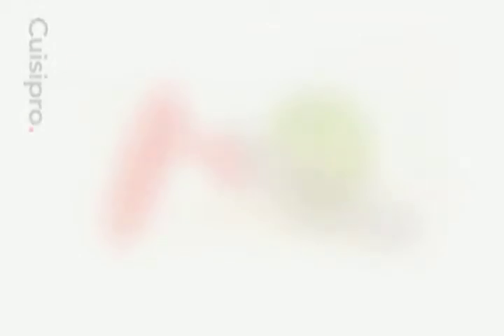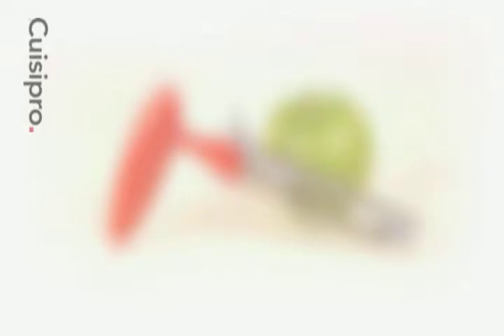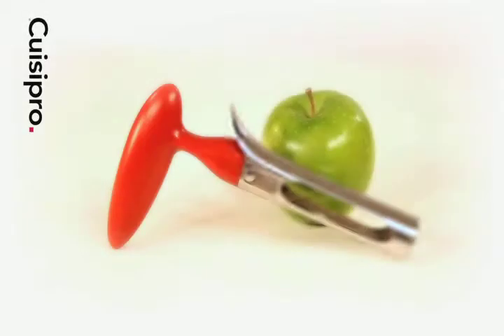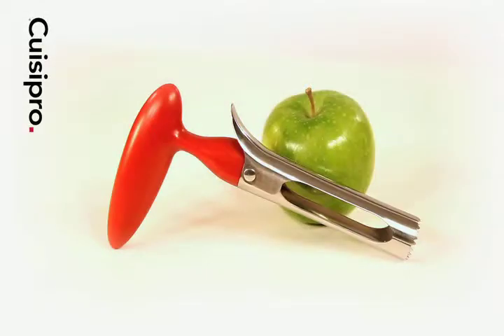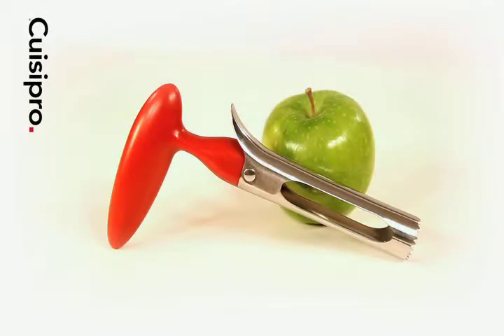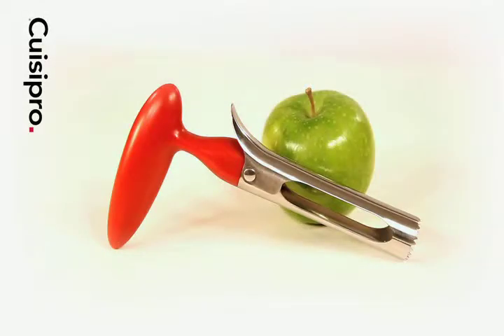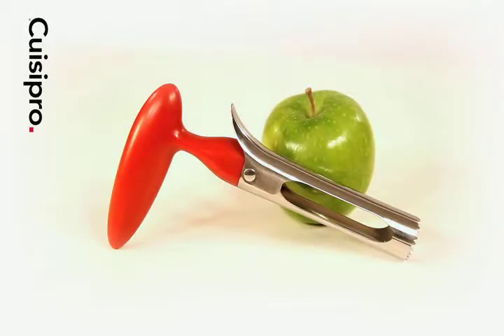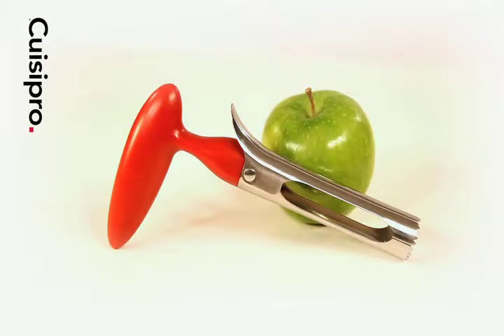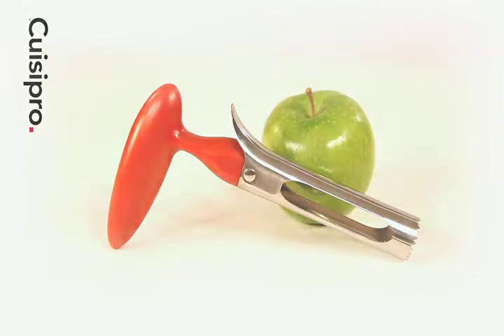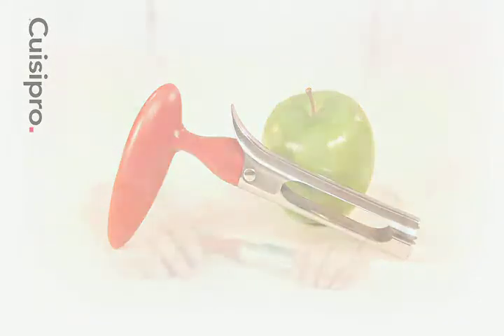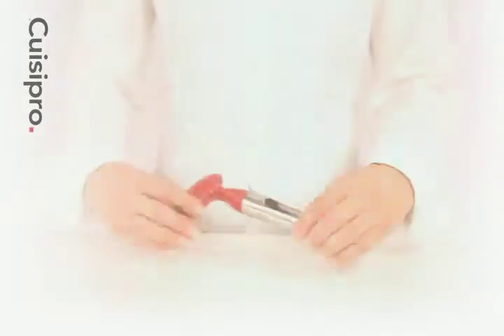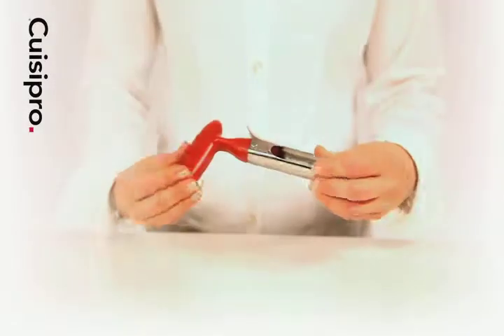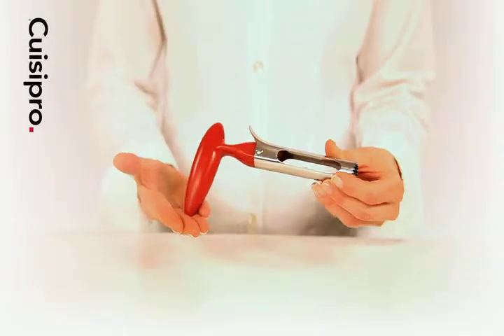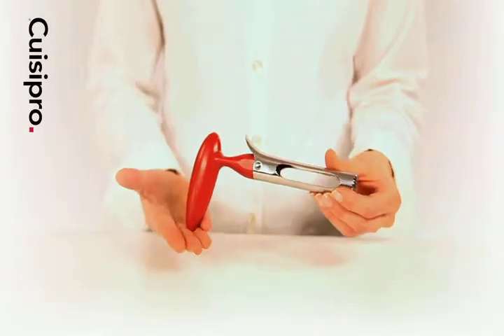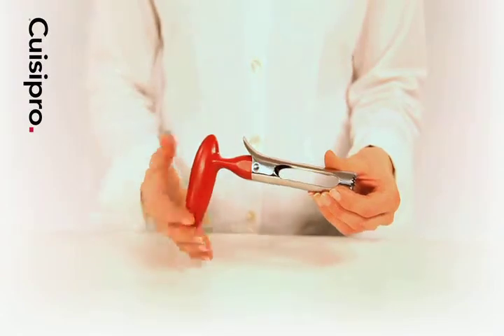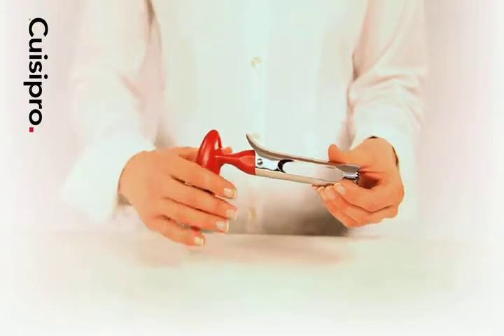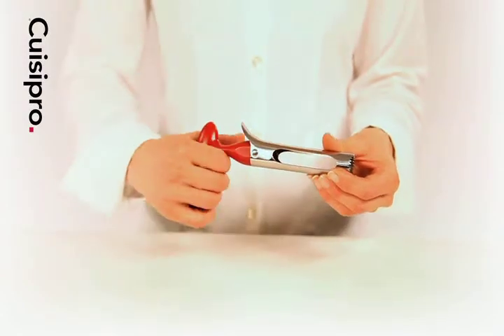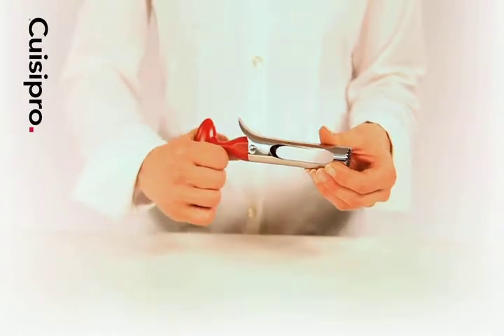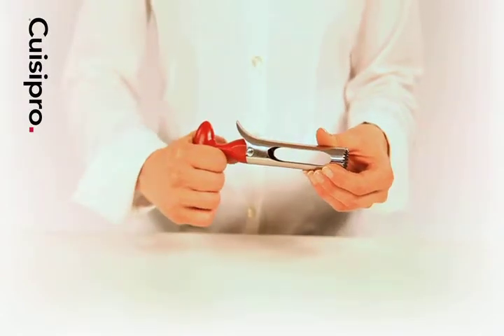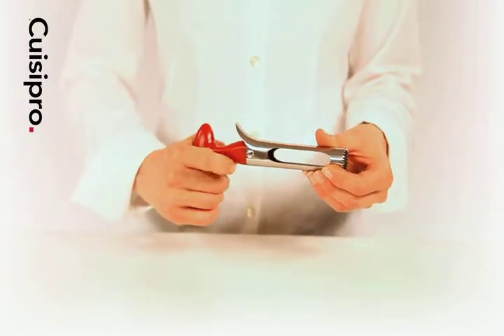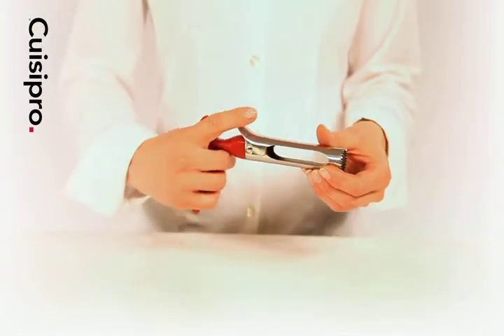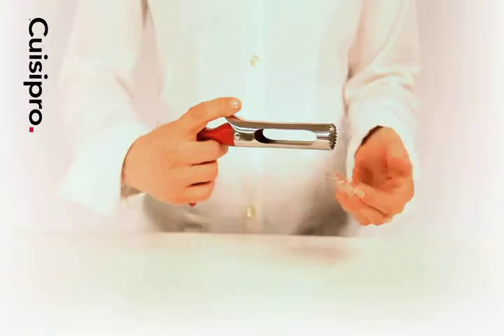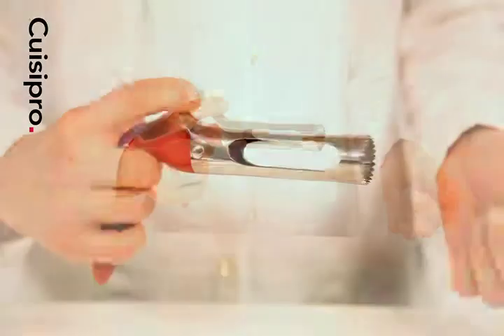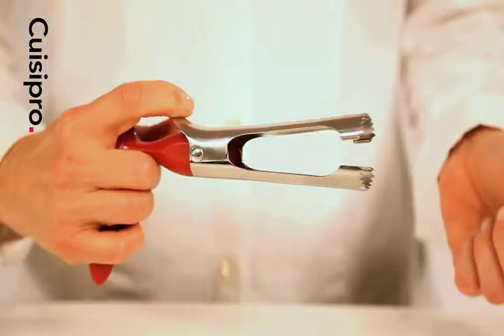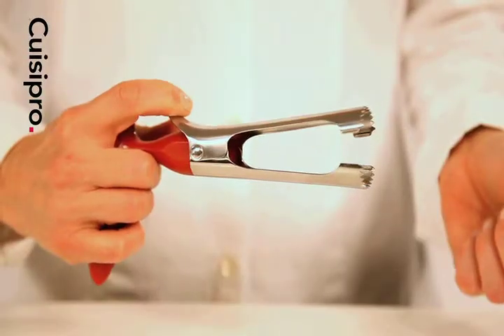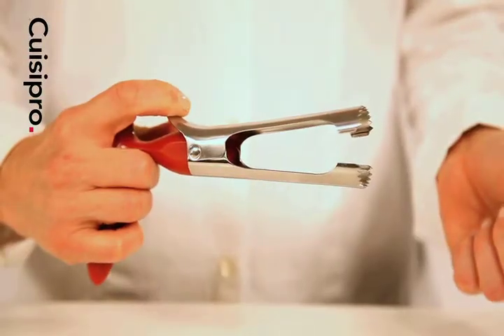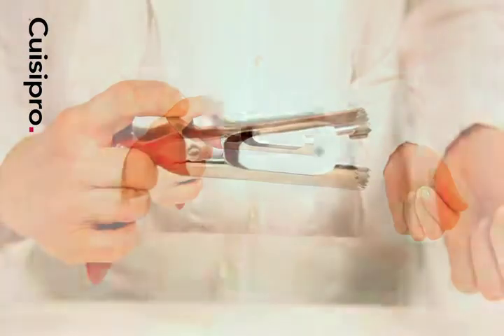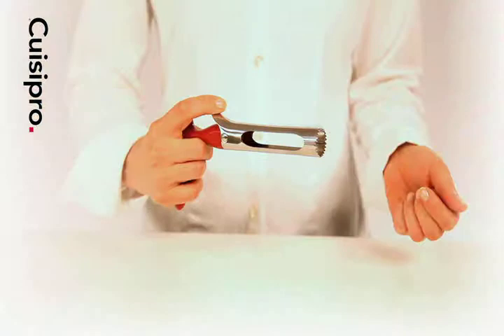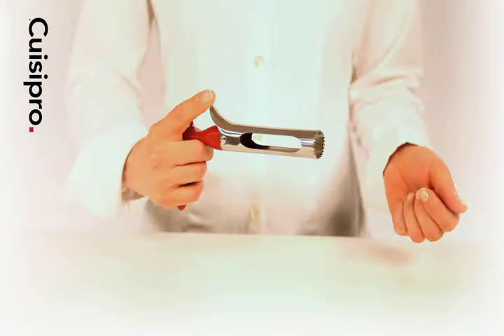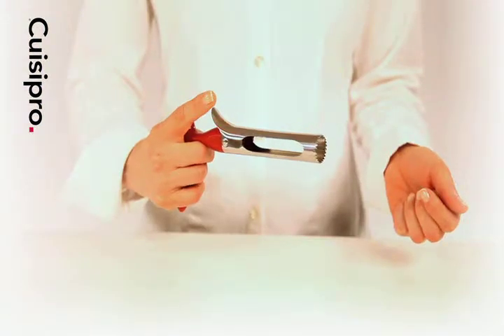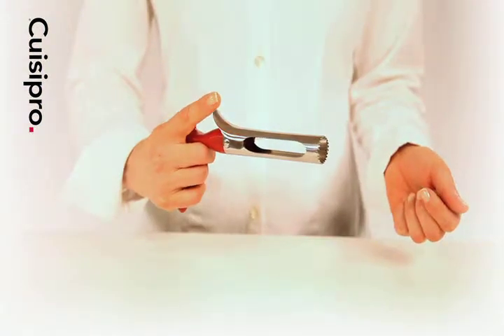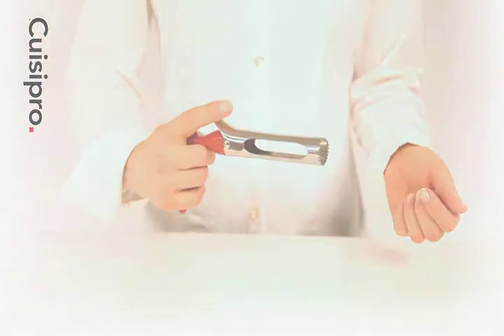The QueasyPro Apple Core easily removes the cores of apples. The ergonomic handle fits comfortably in the hand. The unique lever splits the core in half for quick, easy release of the core.